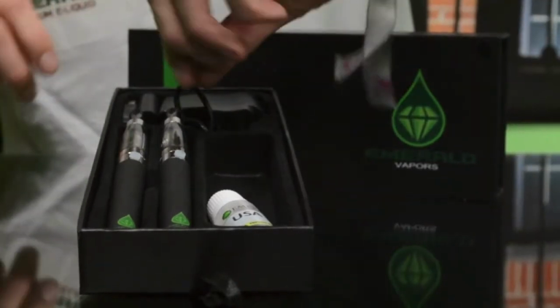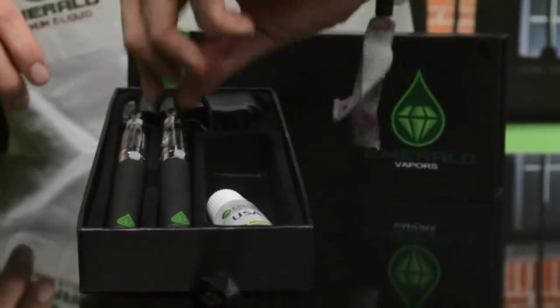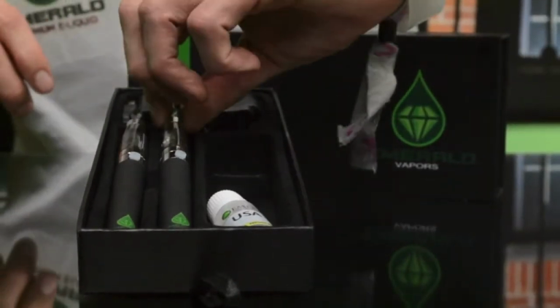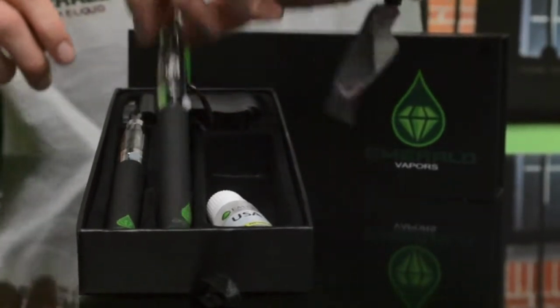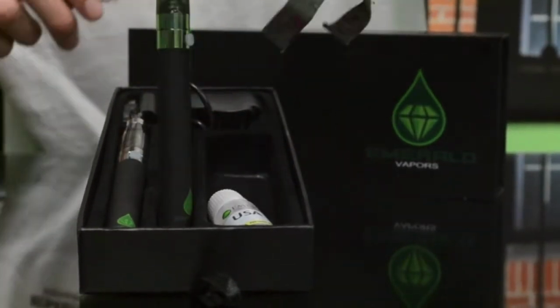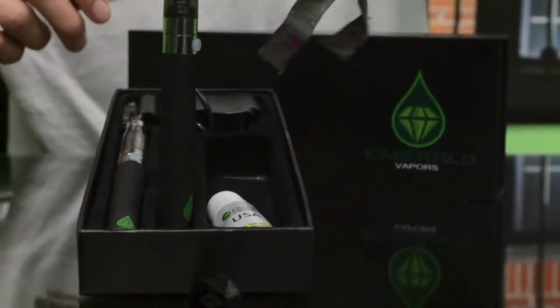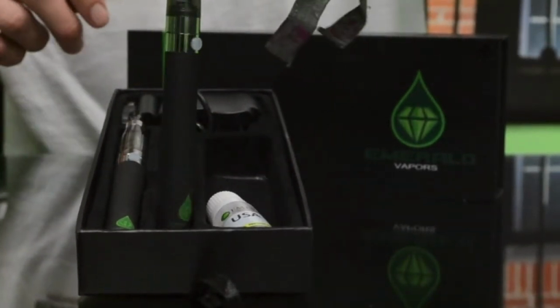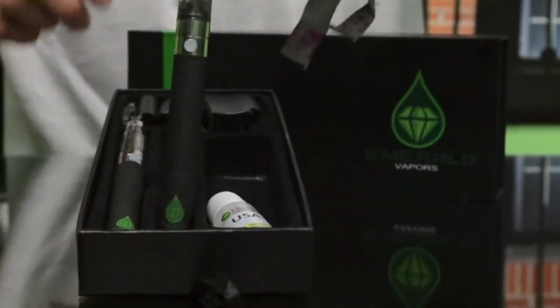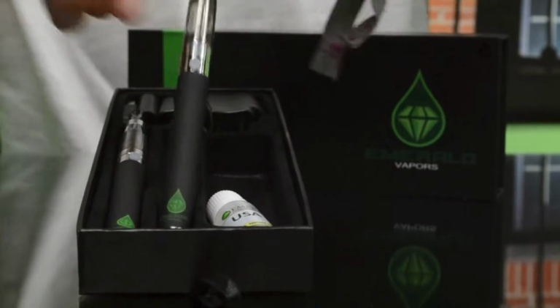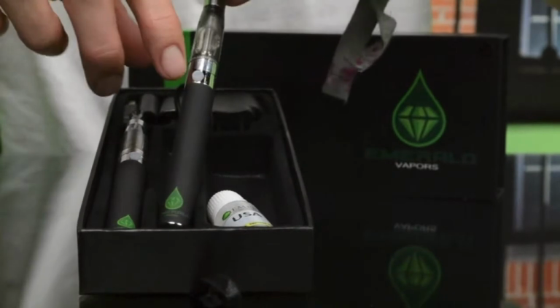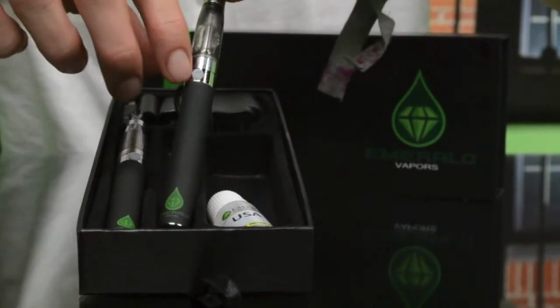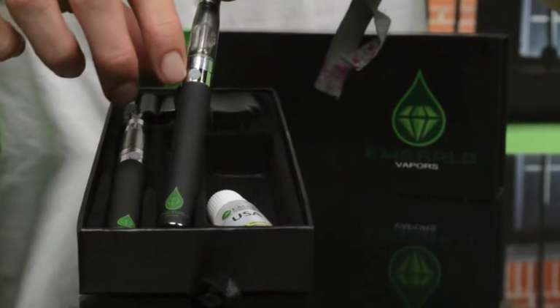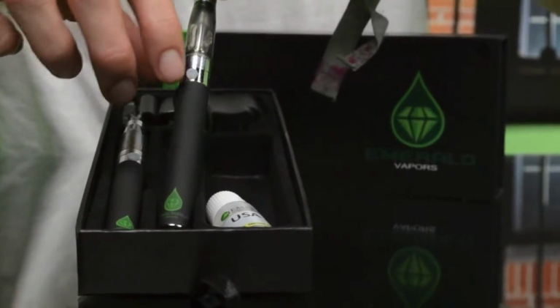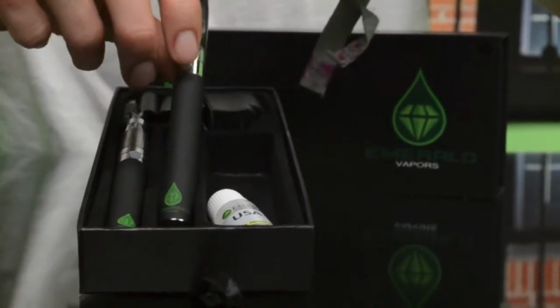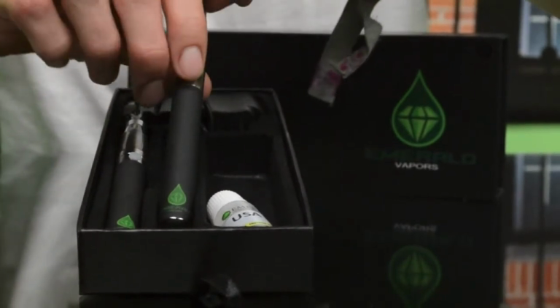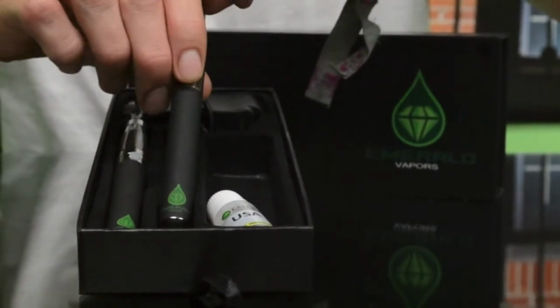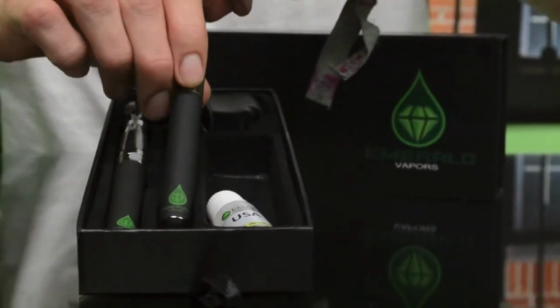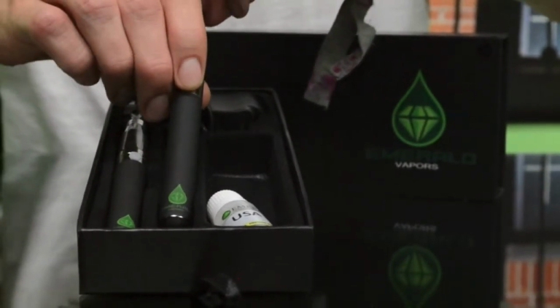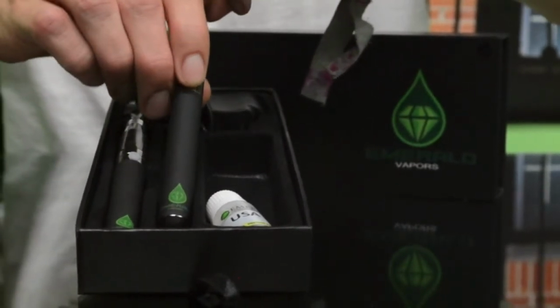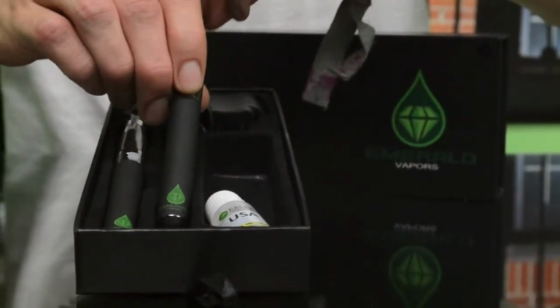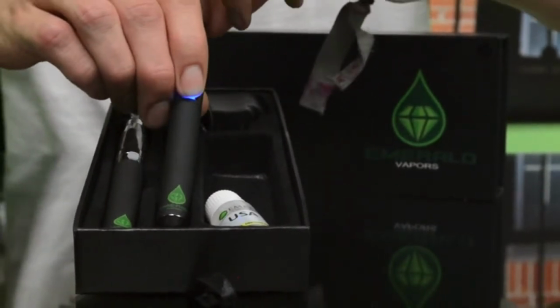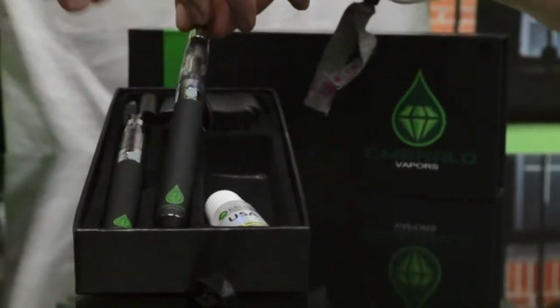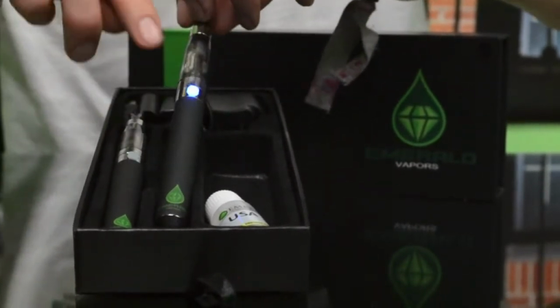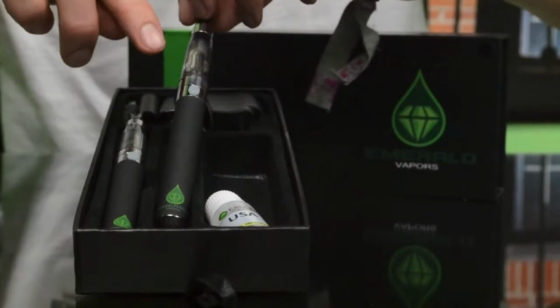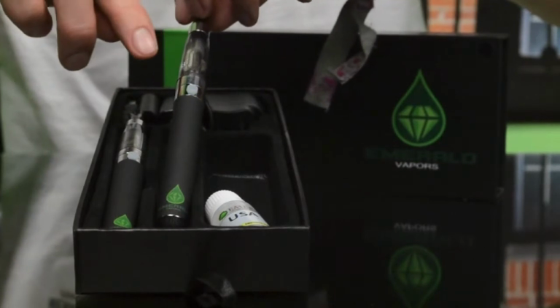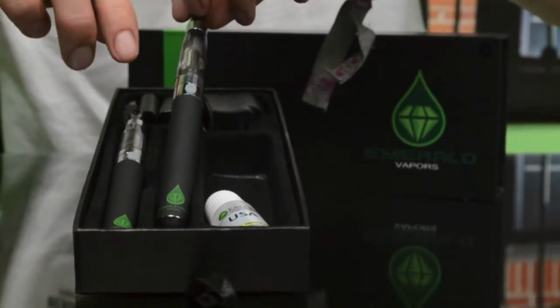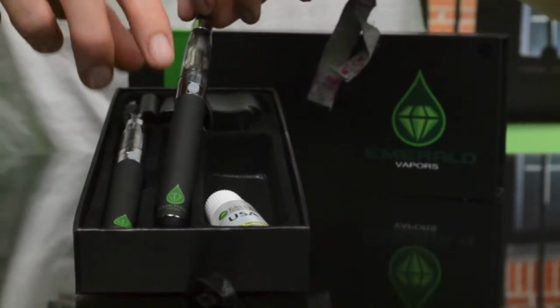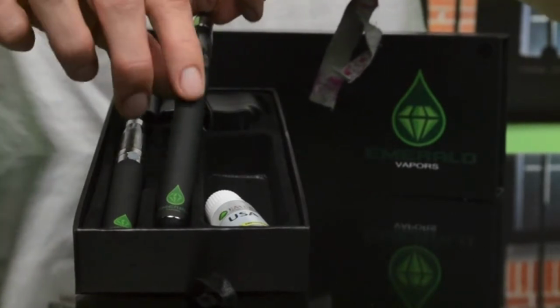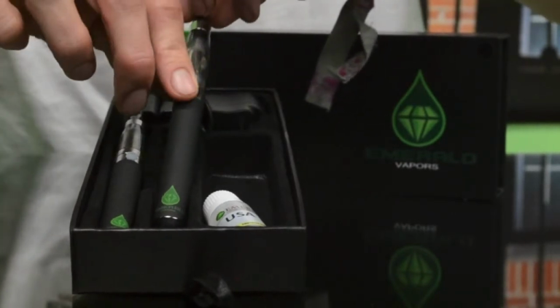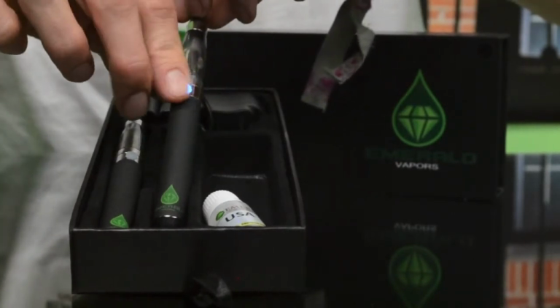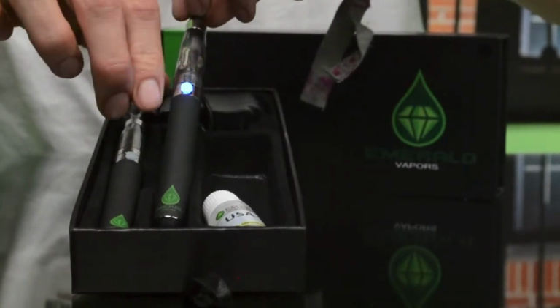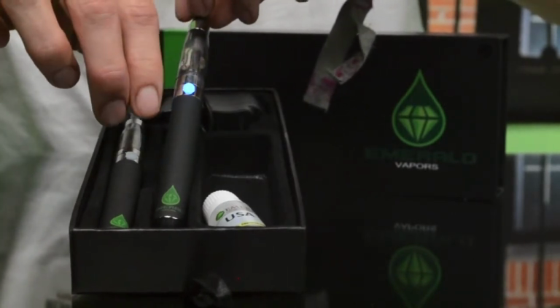They come like this — initially they come turned off. To turn it on, you're going to want to click the power button 5 times until it starts blinking. Once it blinks, it's on — it glows when it's on.